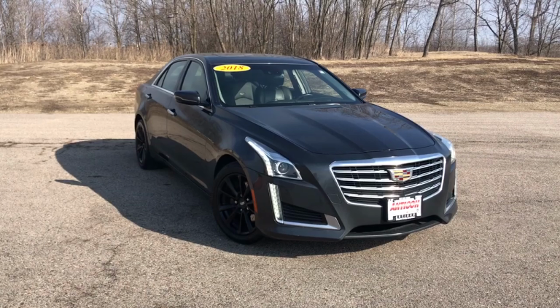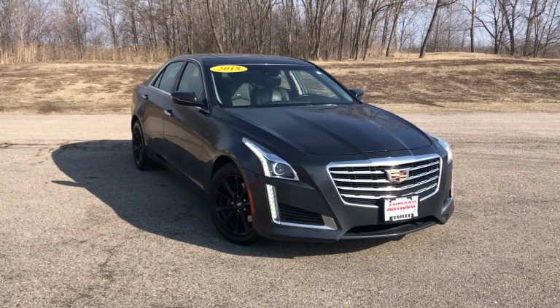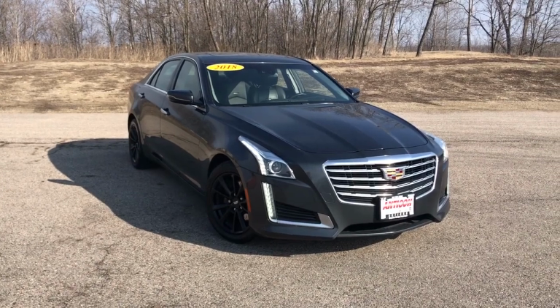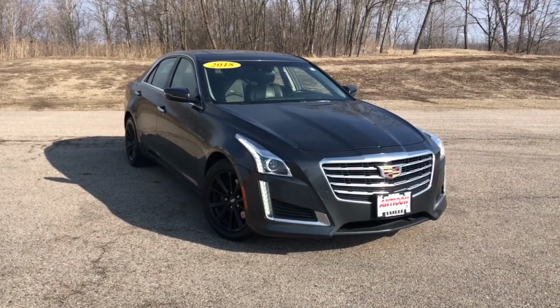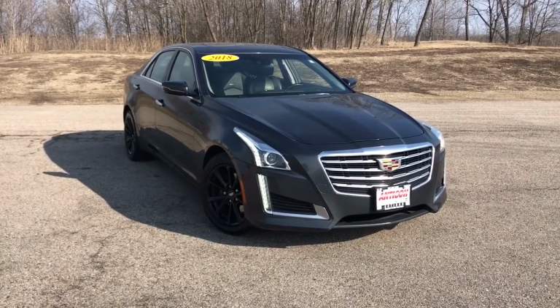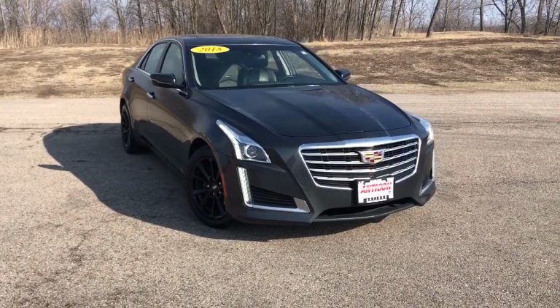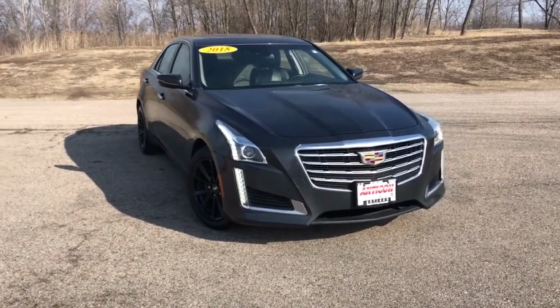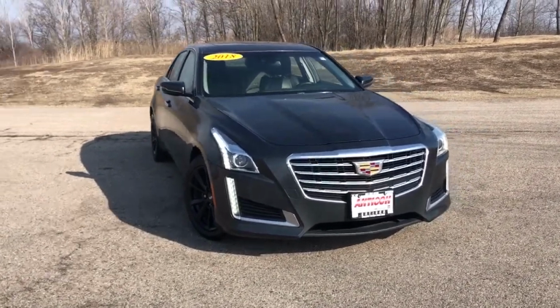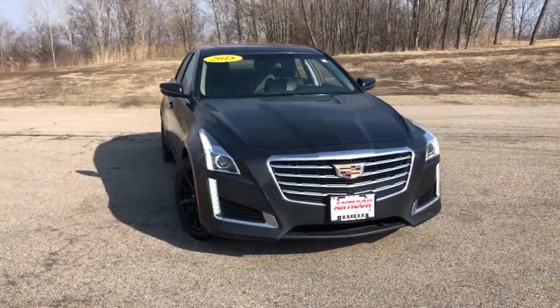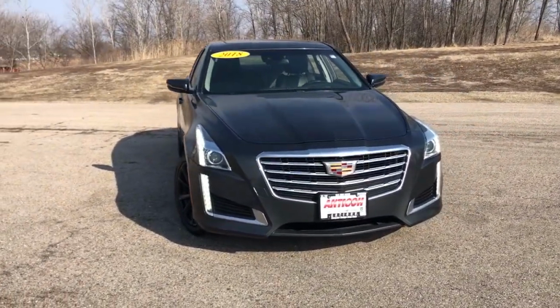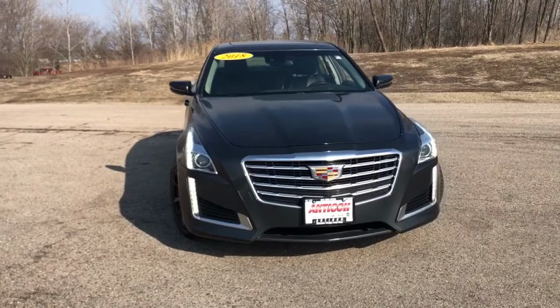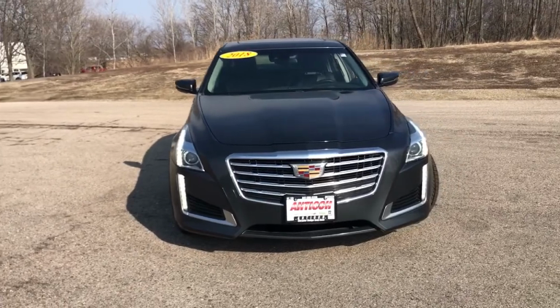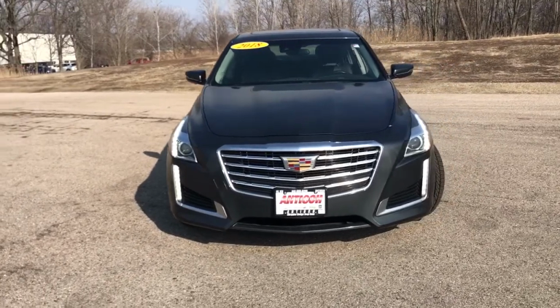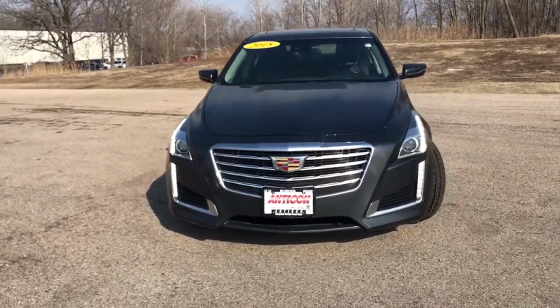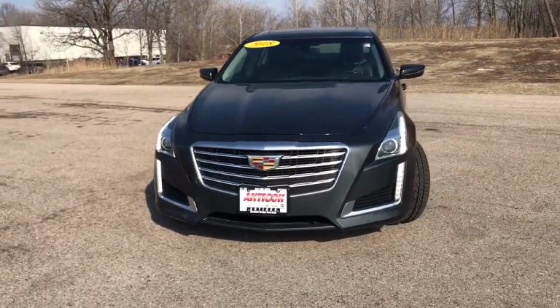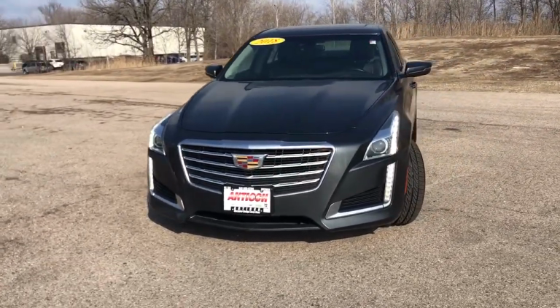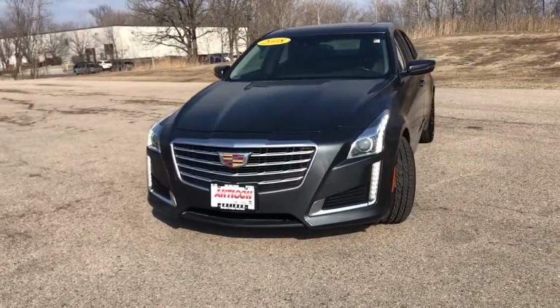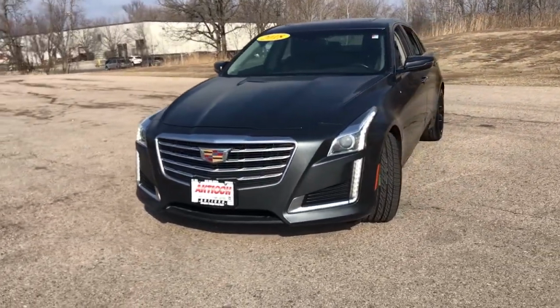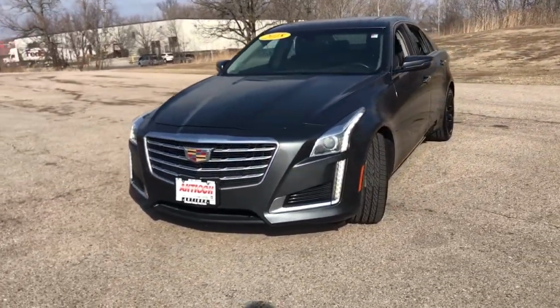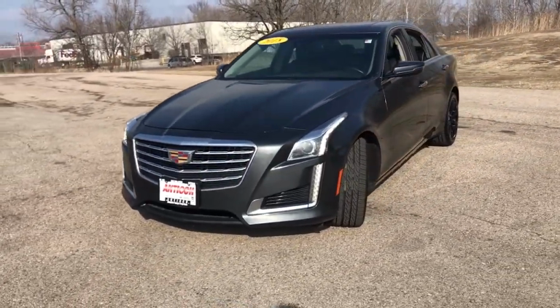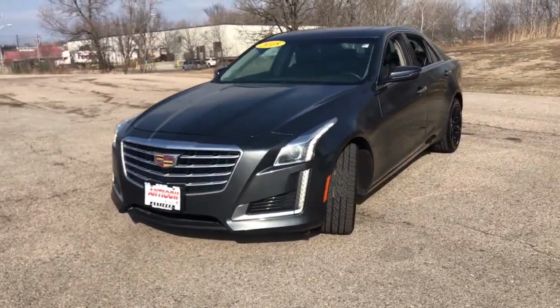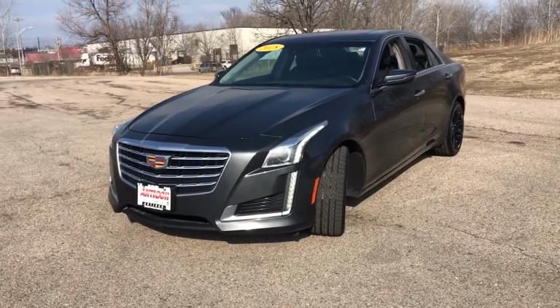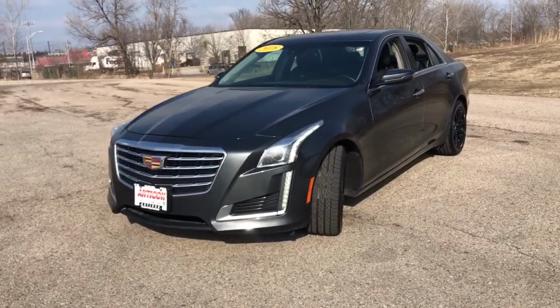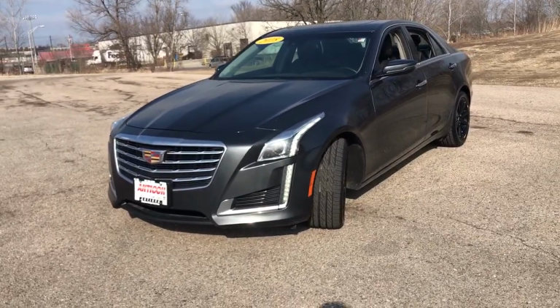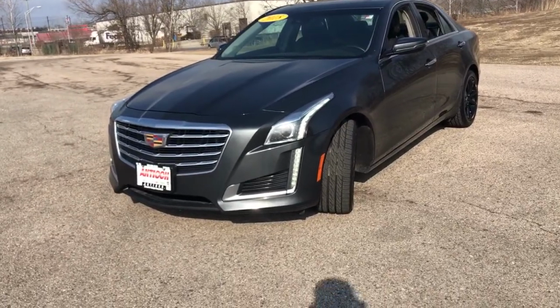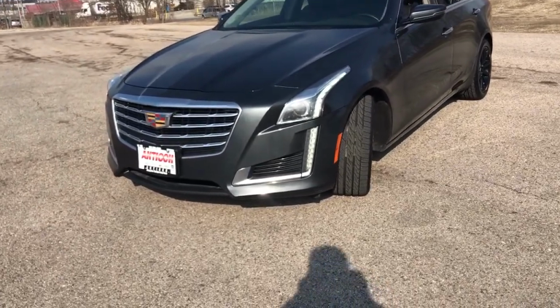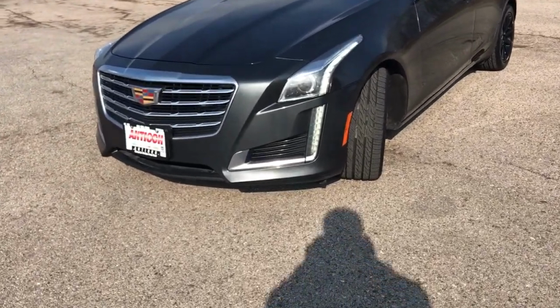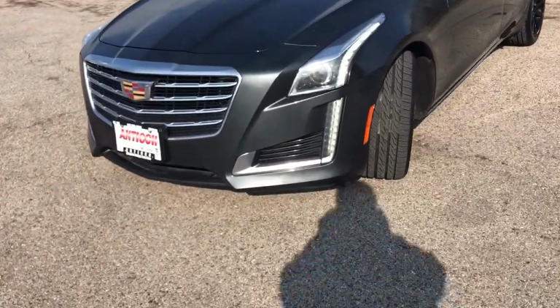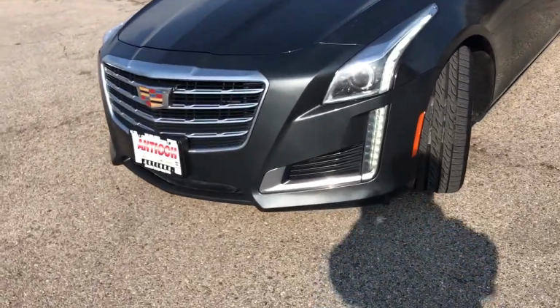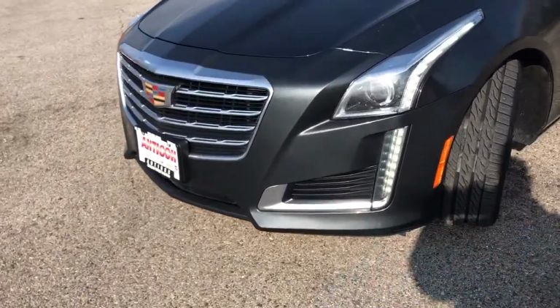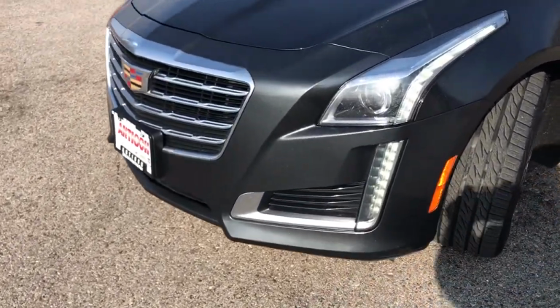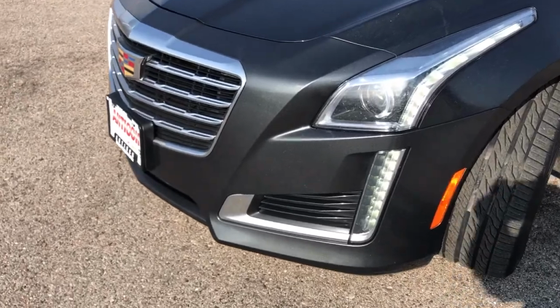Enjoy the view of this 2018 Cadillac CTS. With less than 80,000 miles on the odometer, this vehicle stands out from the rest. Navigate the road in premium luxury with precision and power at your command in the CTS sedan.